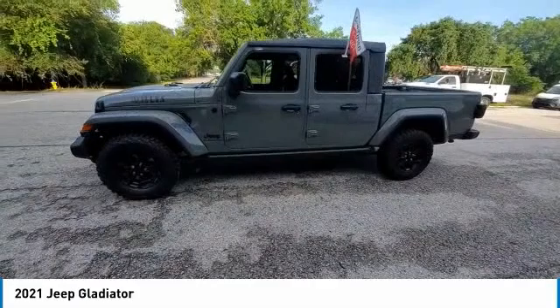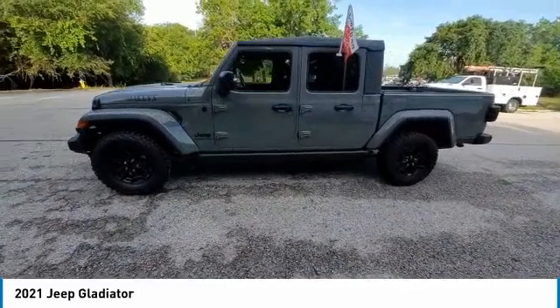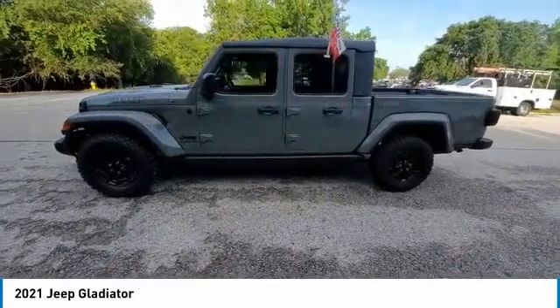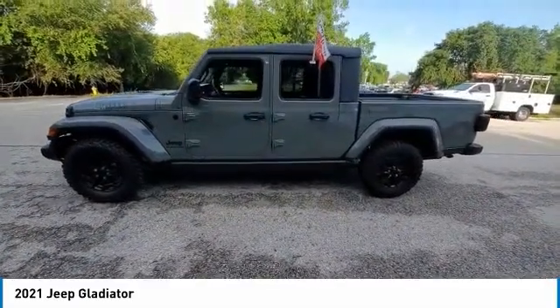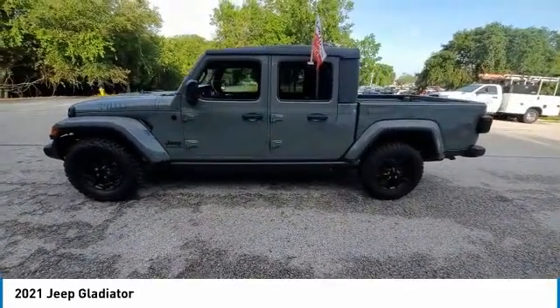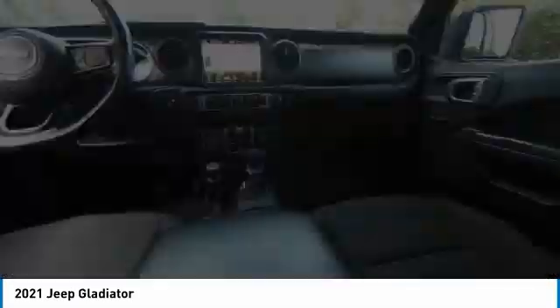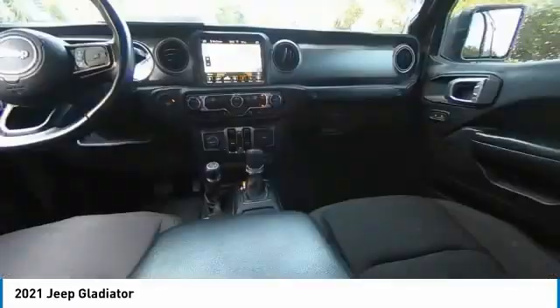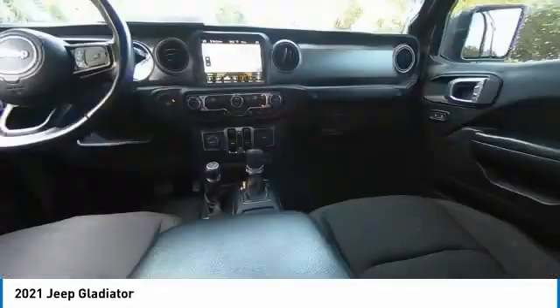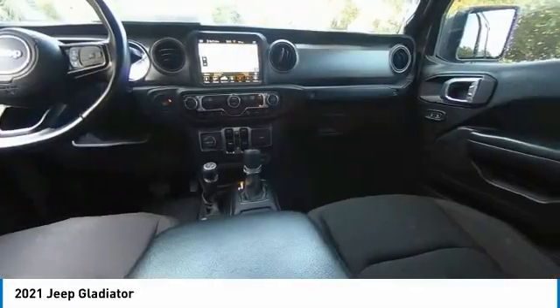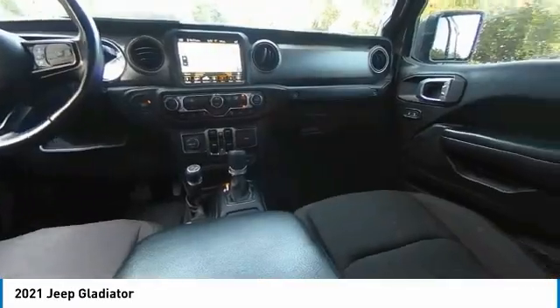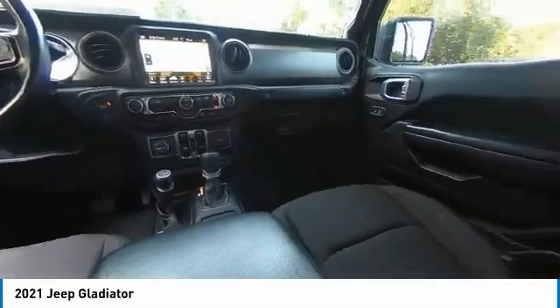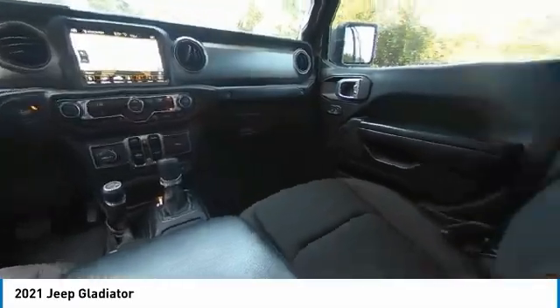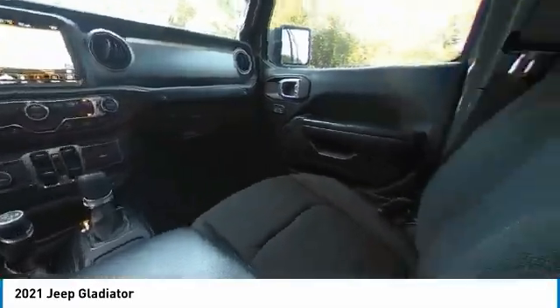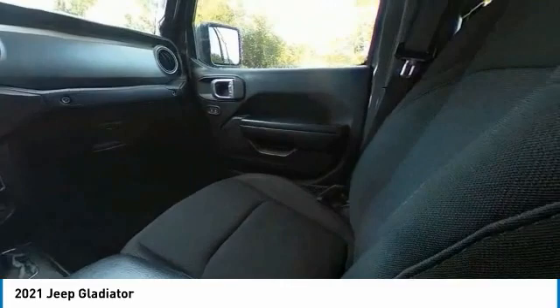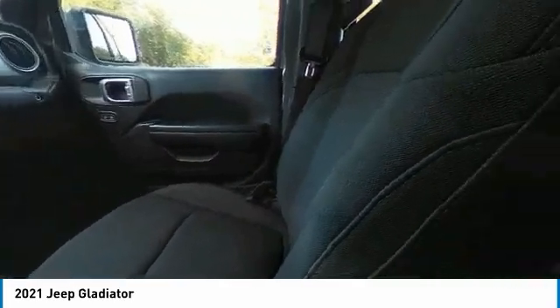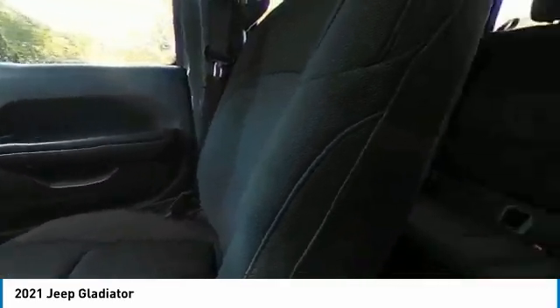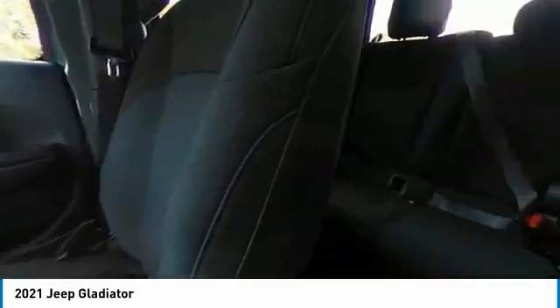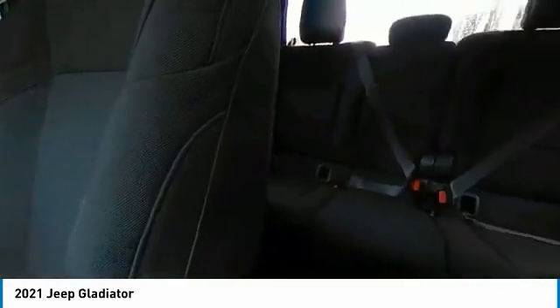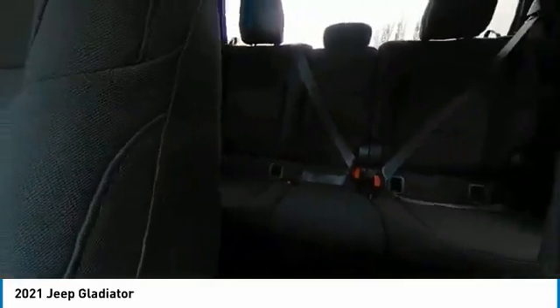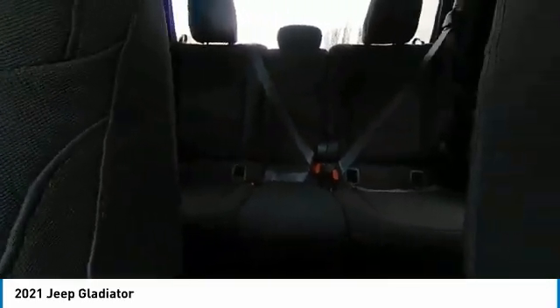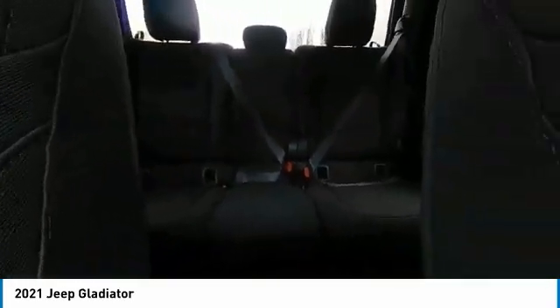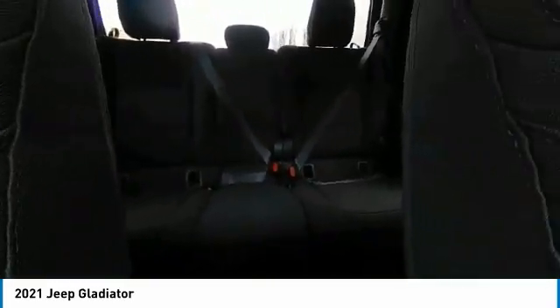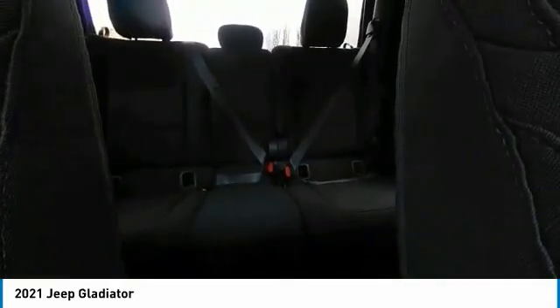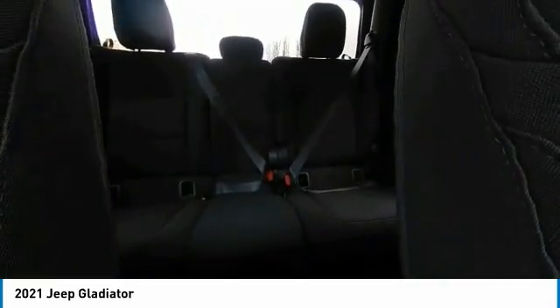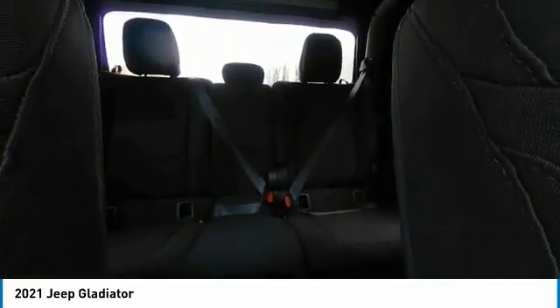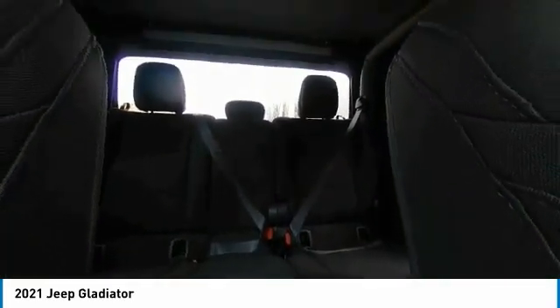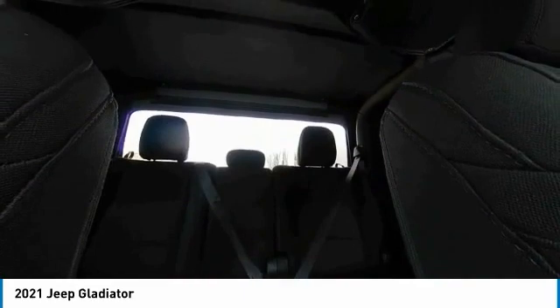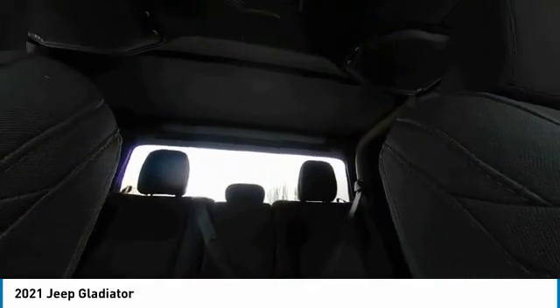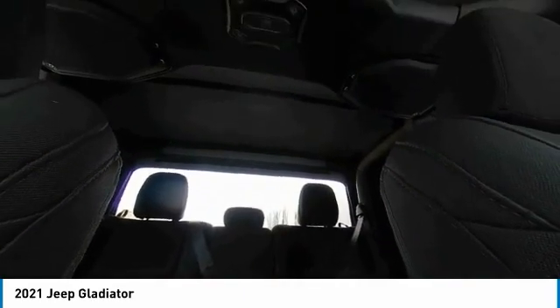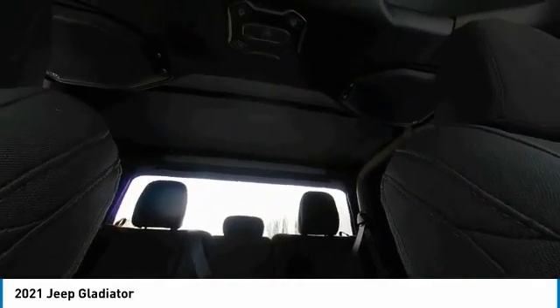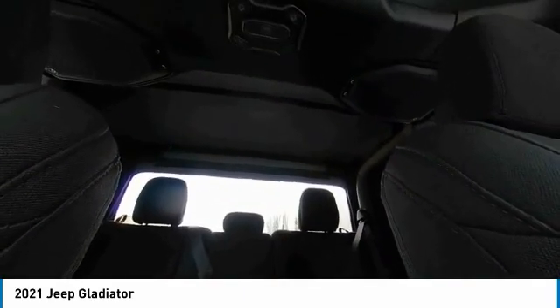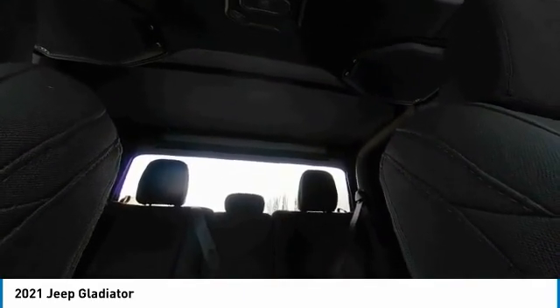This vehicle has less than 25,000 miles. Here are some of this vehicle's great options: electronic stability control, power heated outside mirrors, brake assist, traction control, and remote keyless entry.